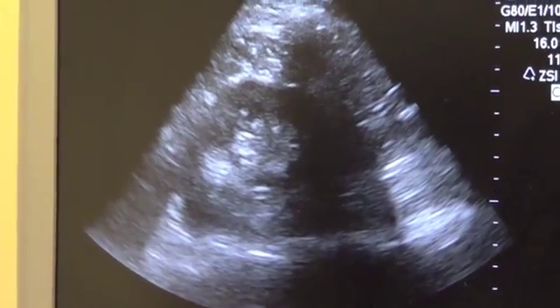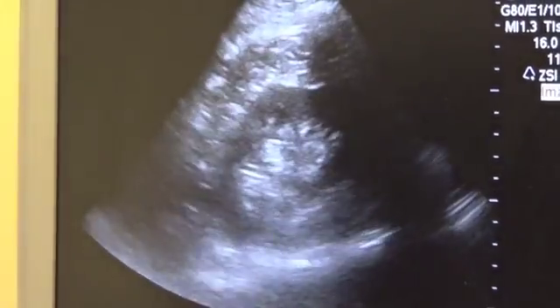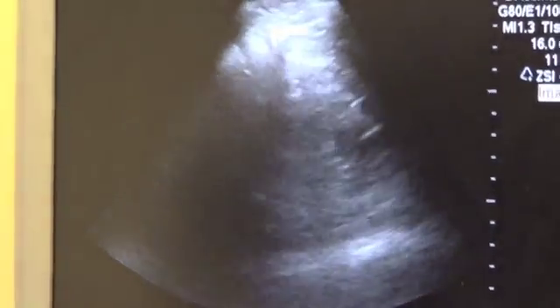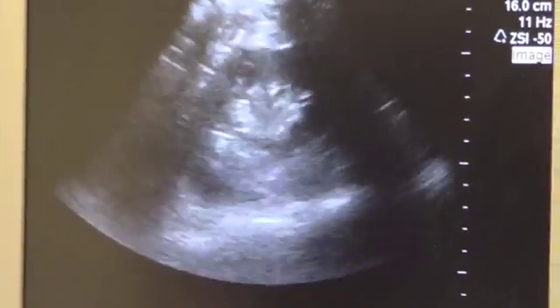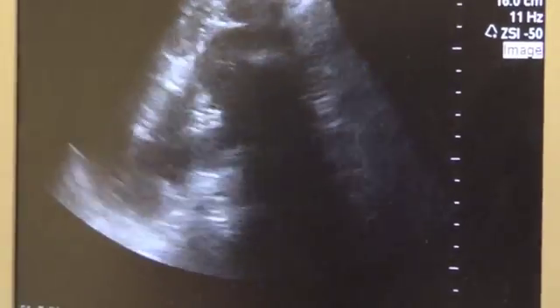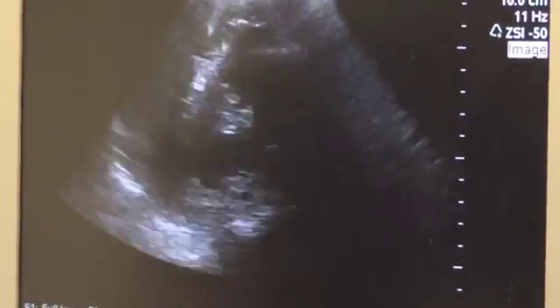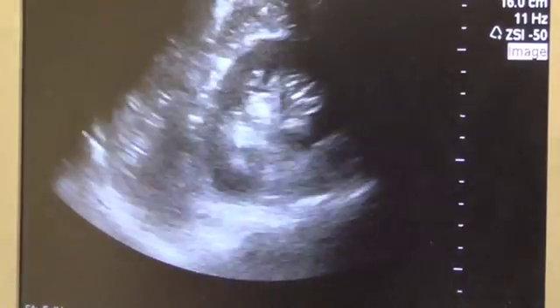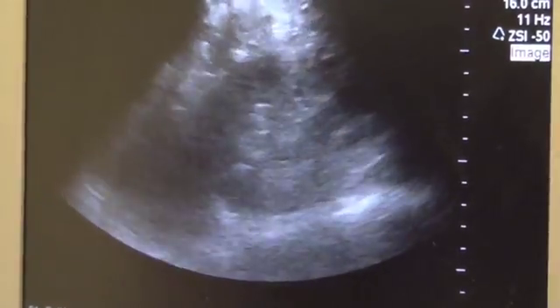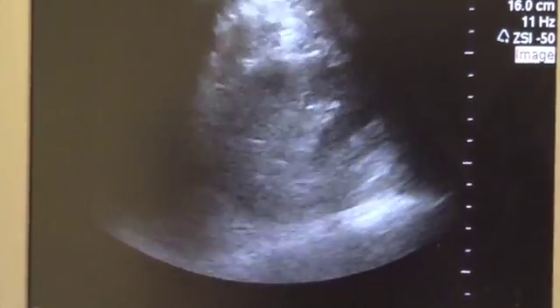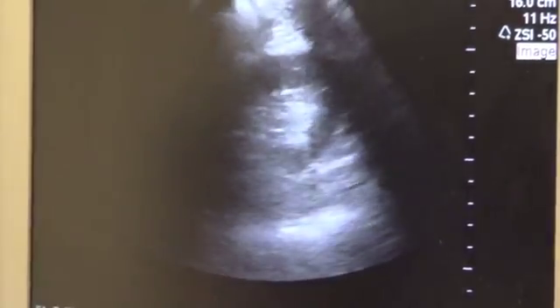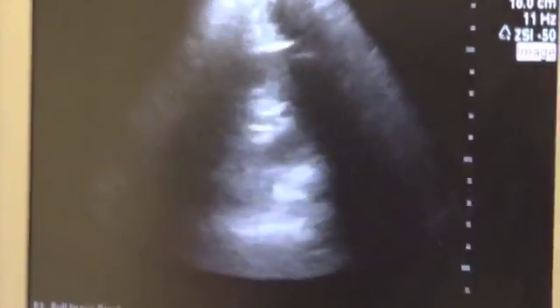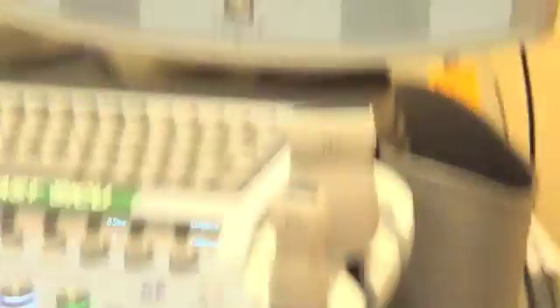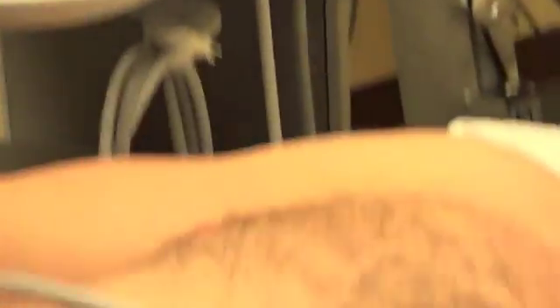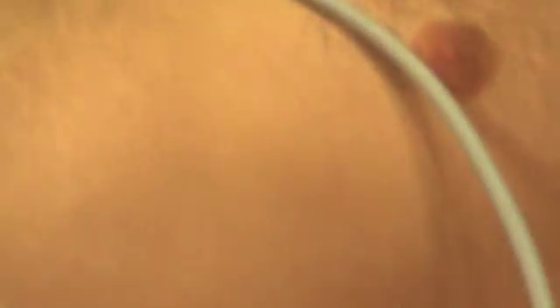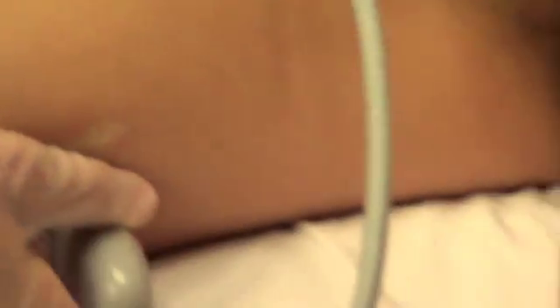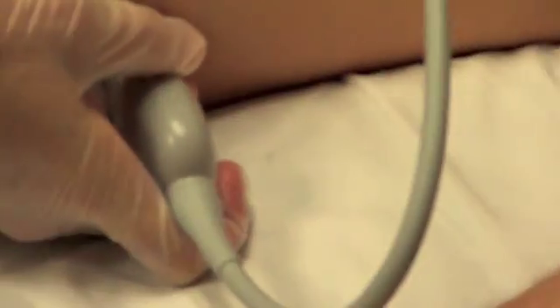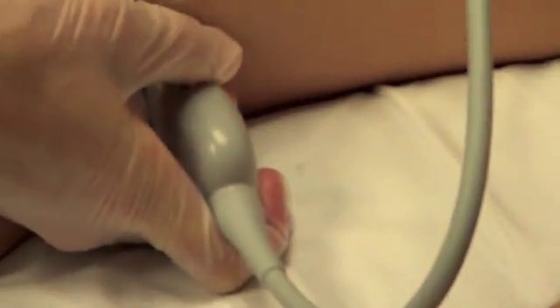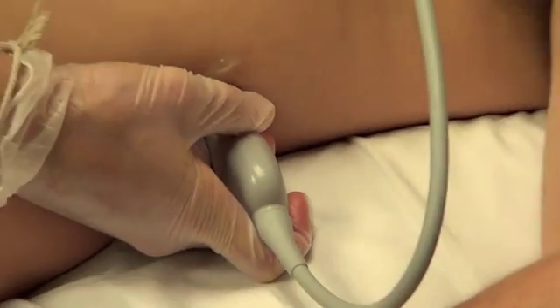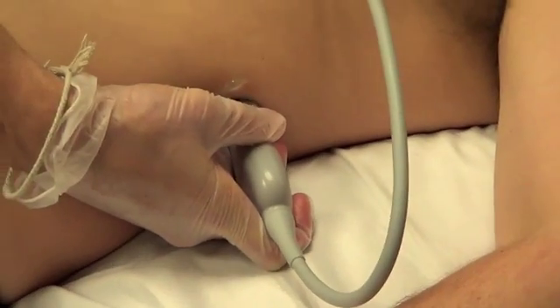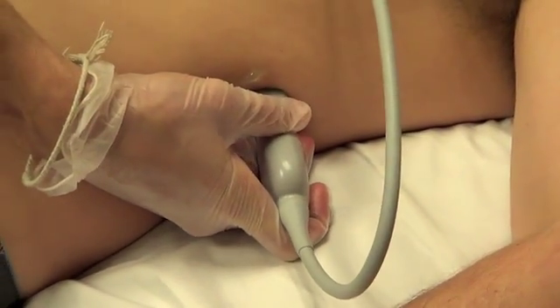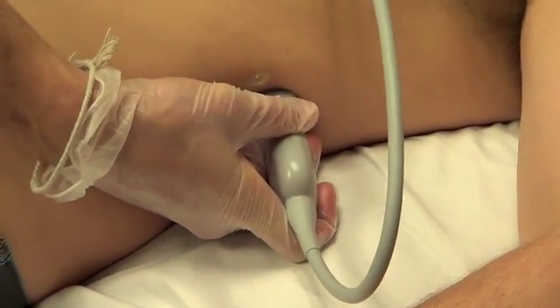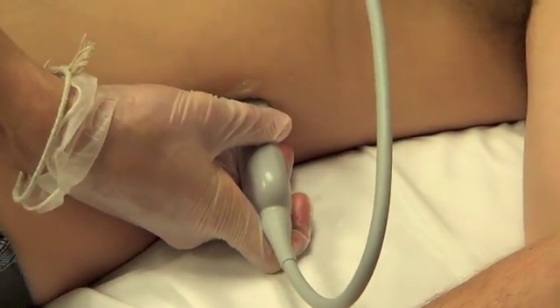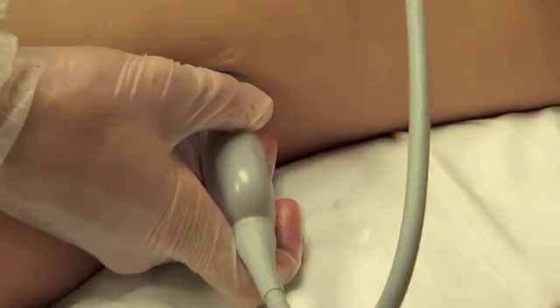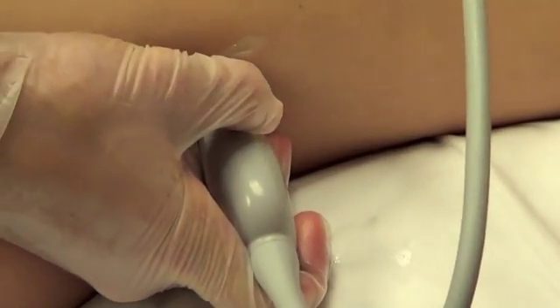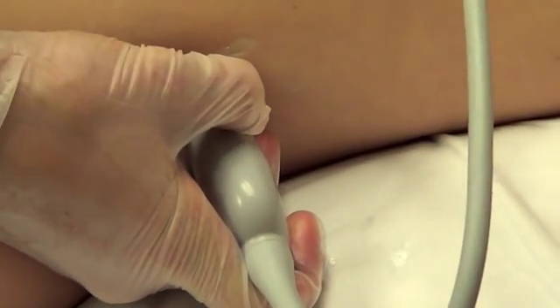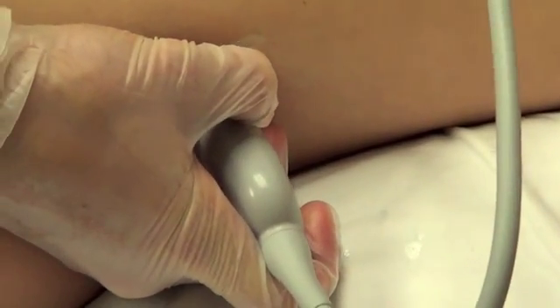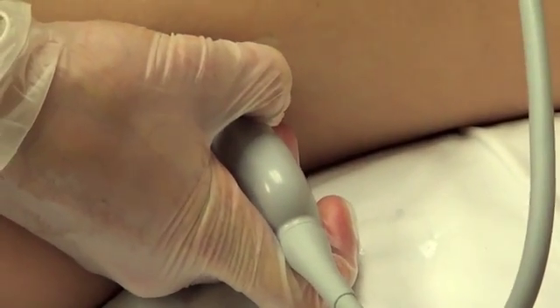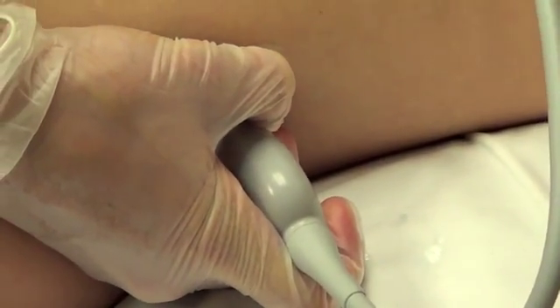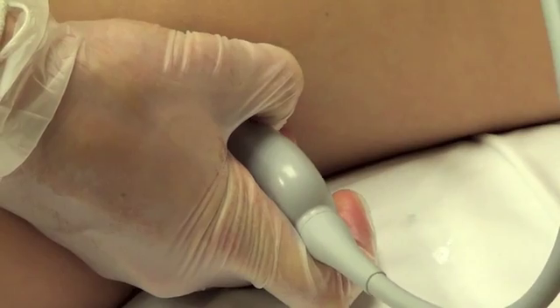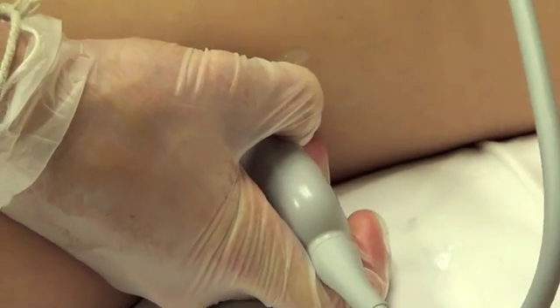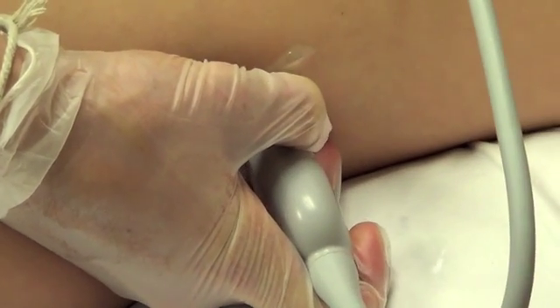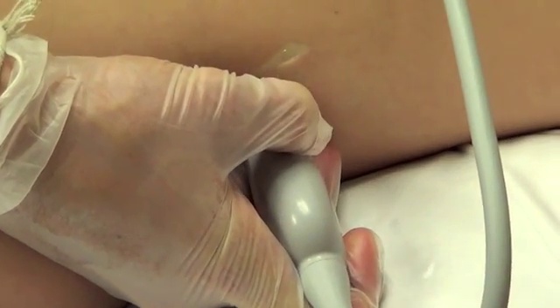Once we have achieved that, we will again switch to the axial imaging mode with the transducer indicator towards the right side, scanning all the way superior and all the way inferior until the superior and inferior aspects of the kidney have been evaluated.